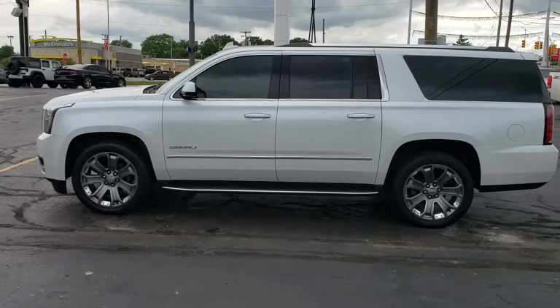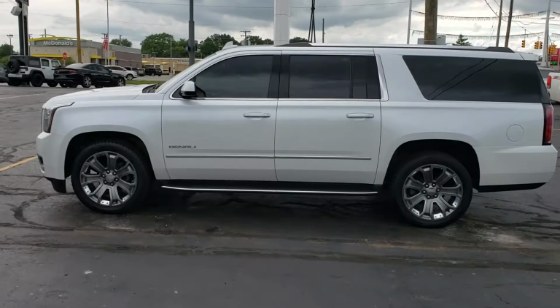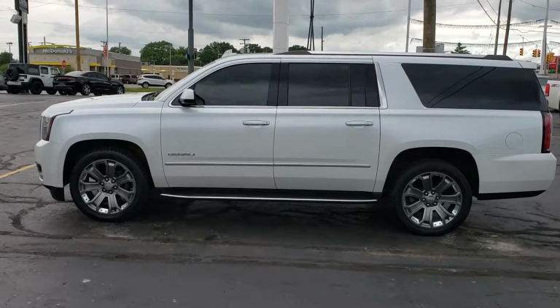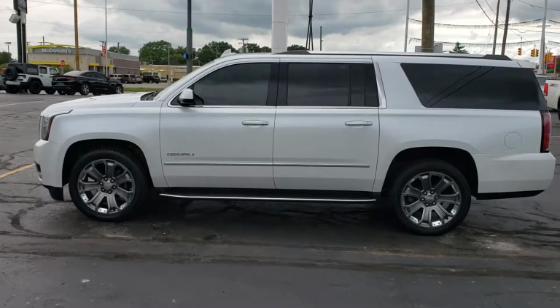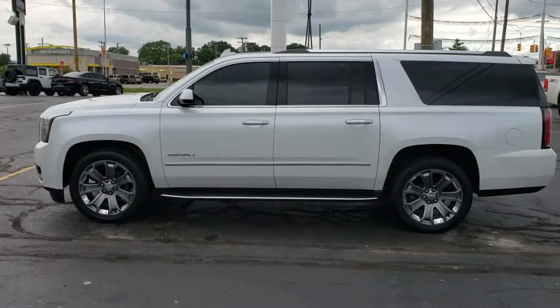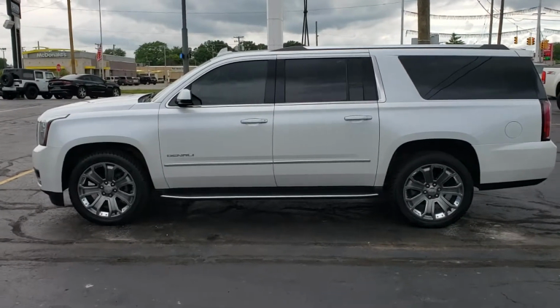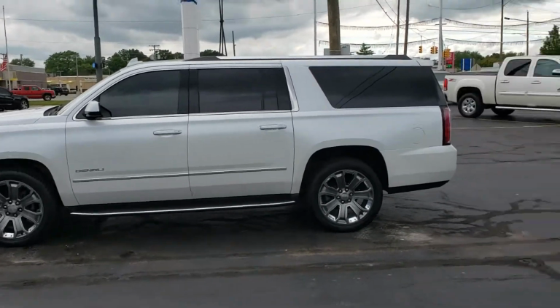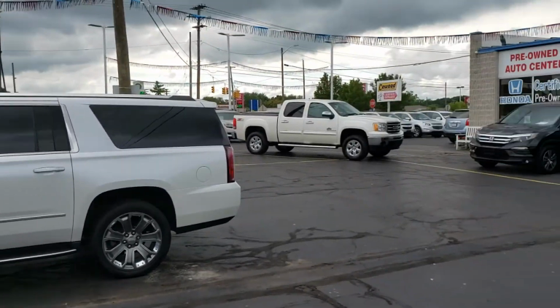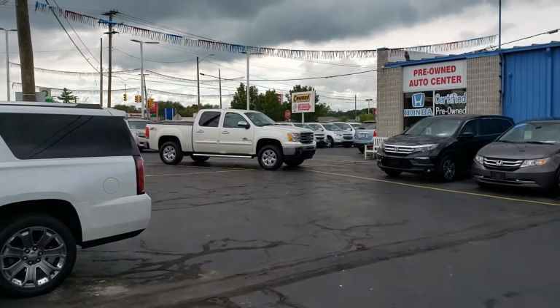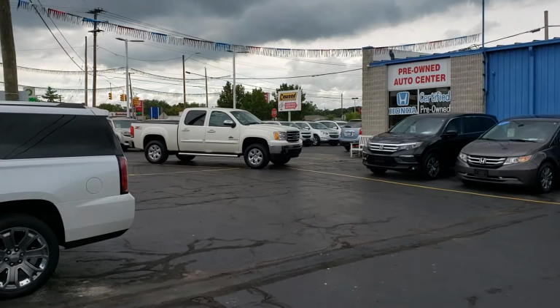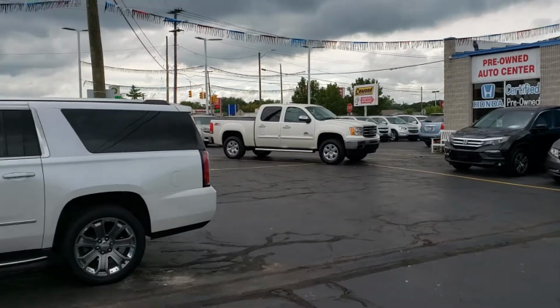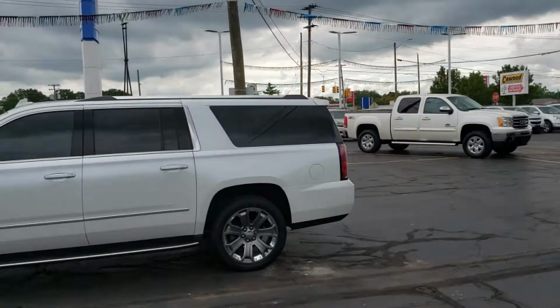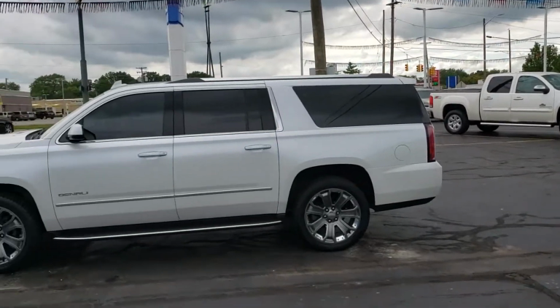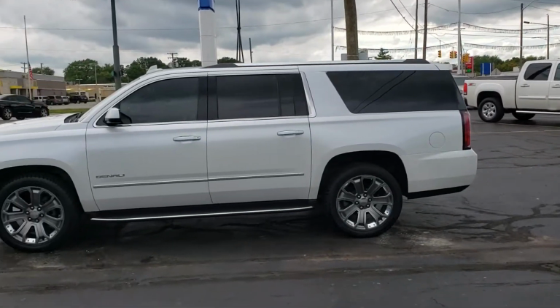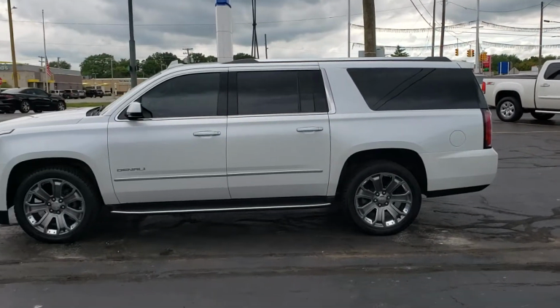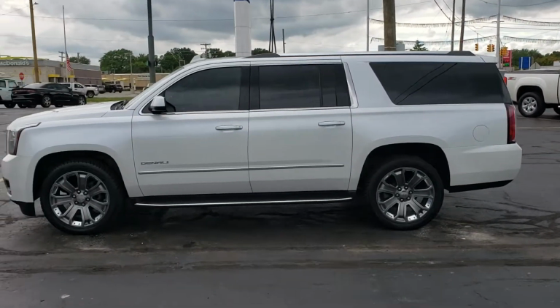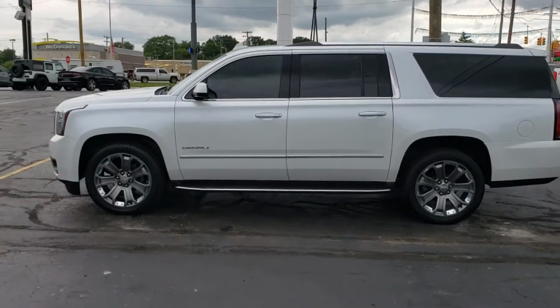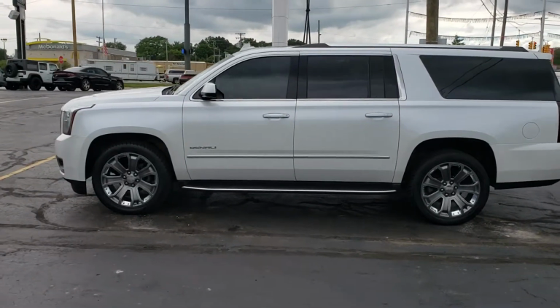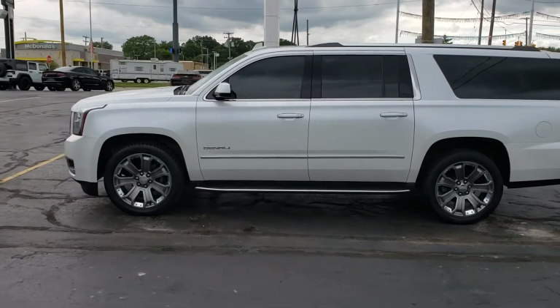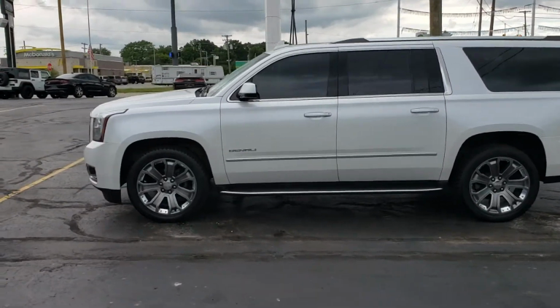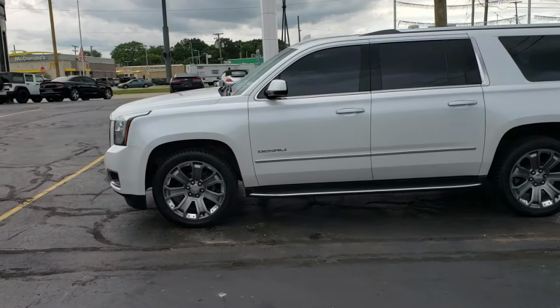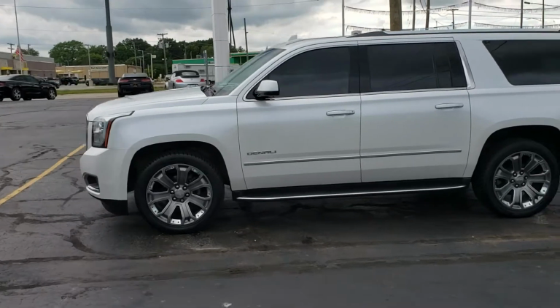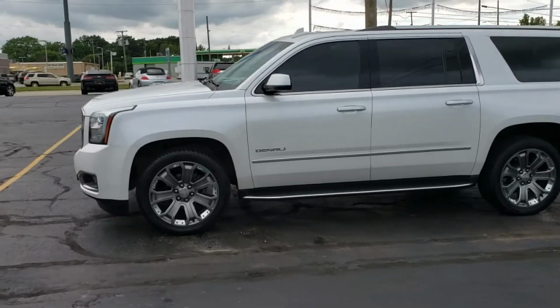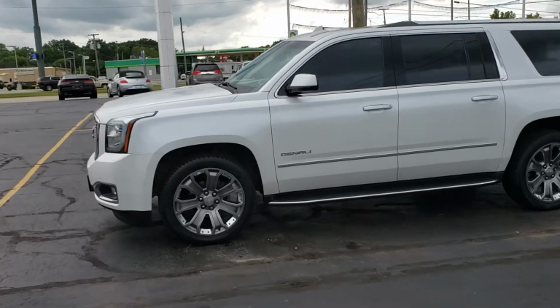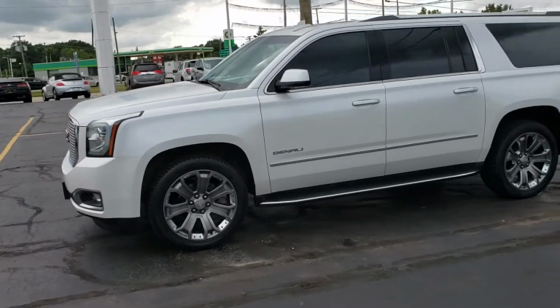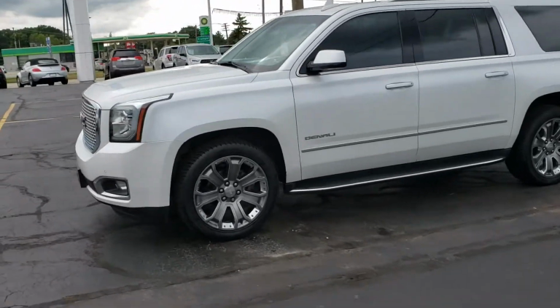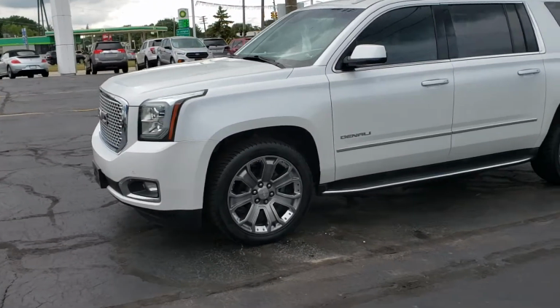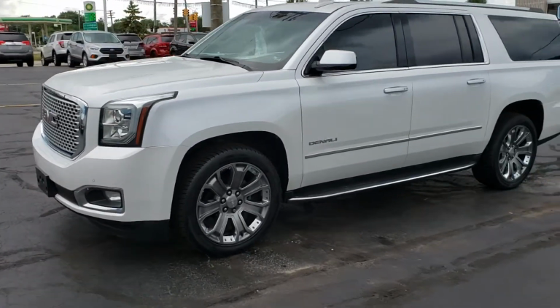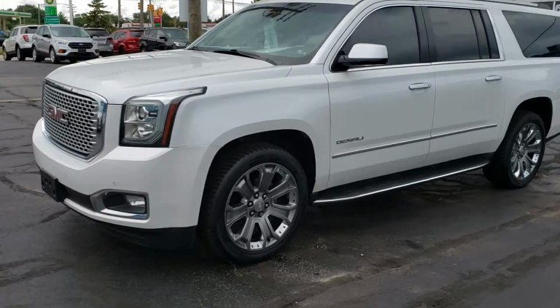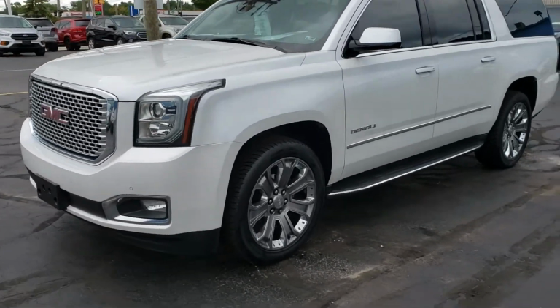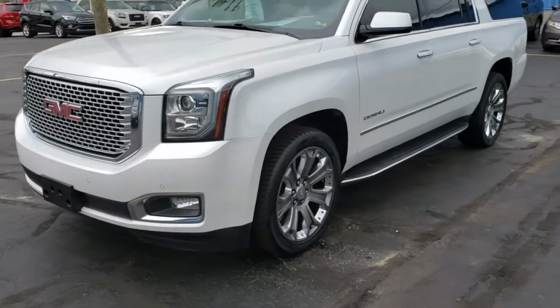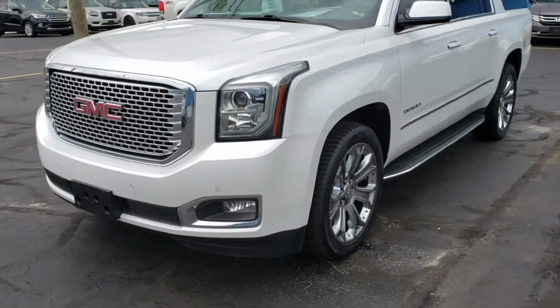Good afternoon everybody, this is Kyle at Kaywood Honda here in Port Huron, Michigan. Today I want to show you this 2016 GMC Yukon Denali — very good condition.